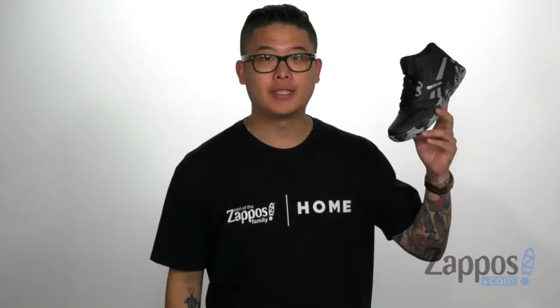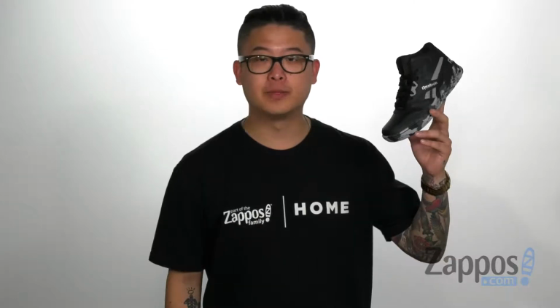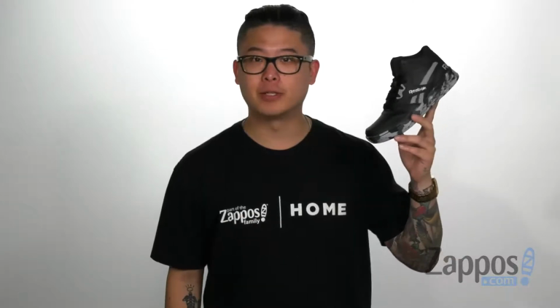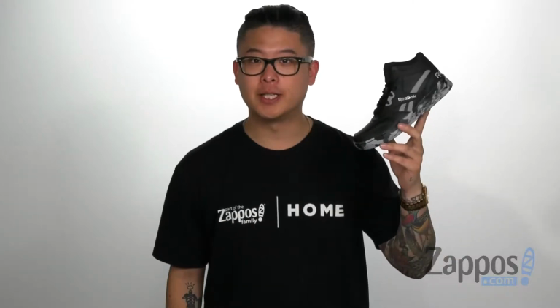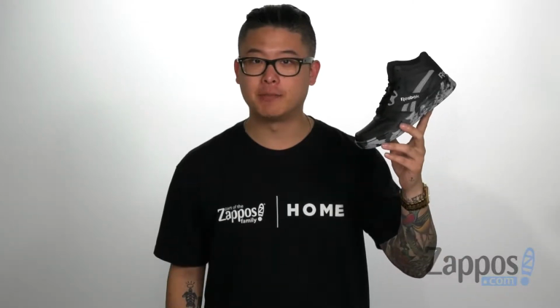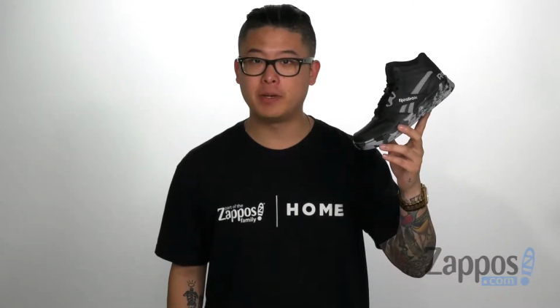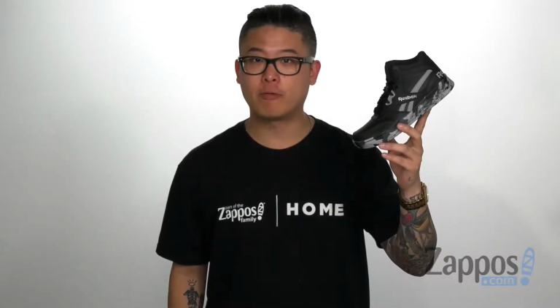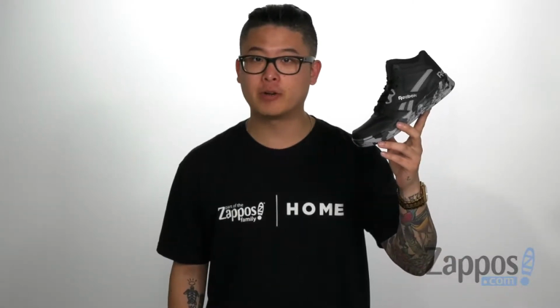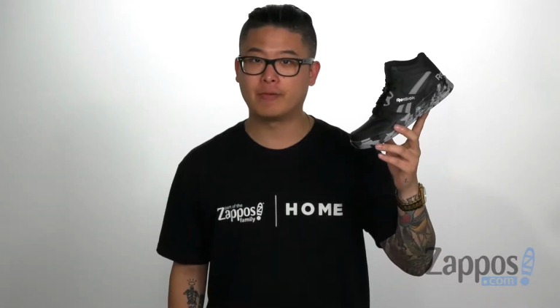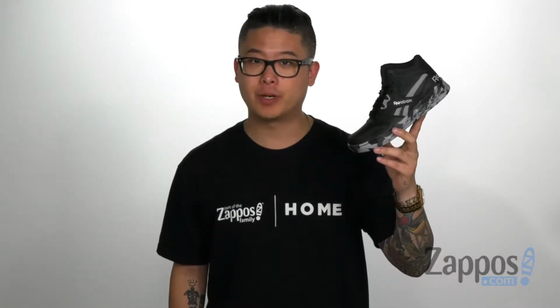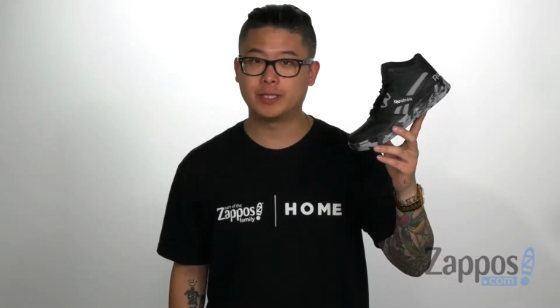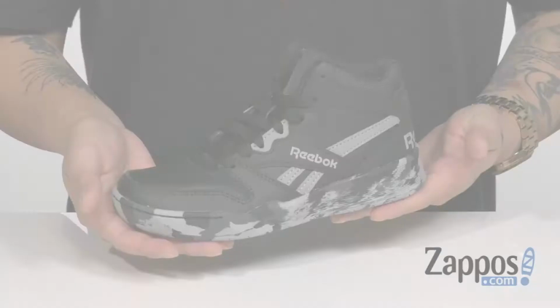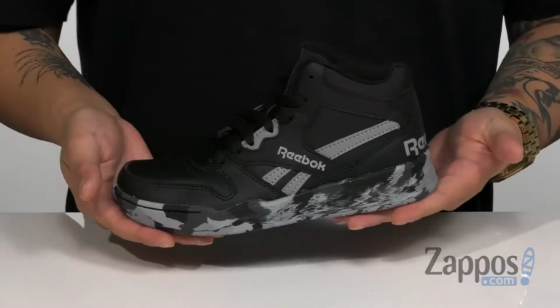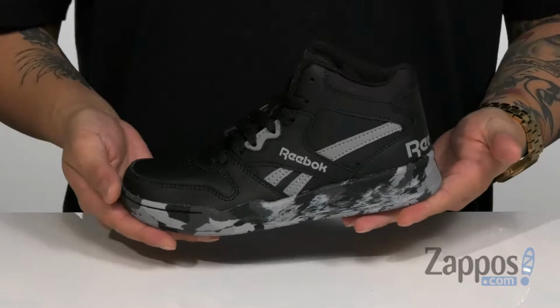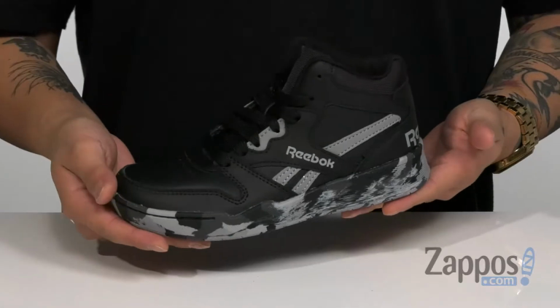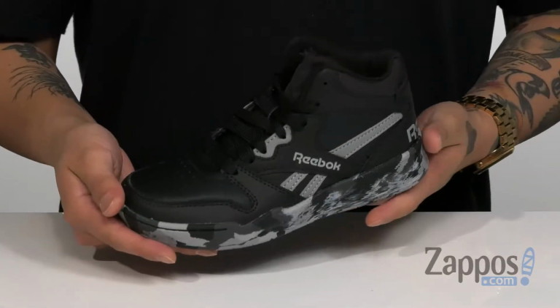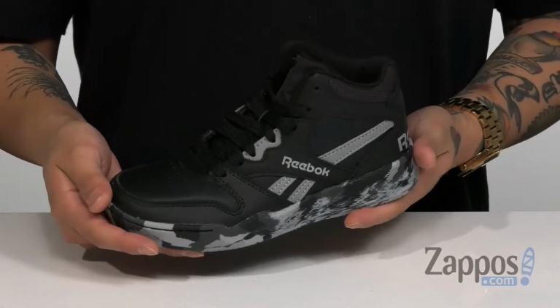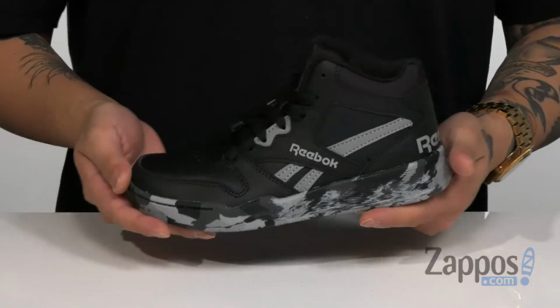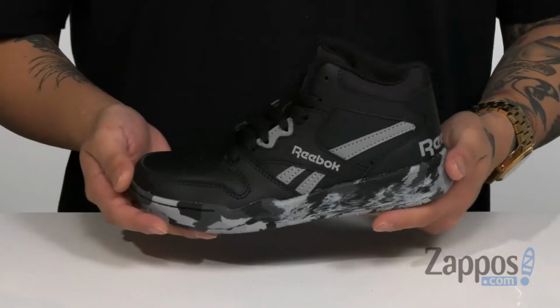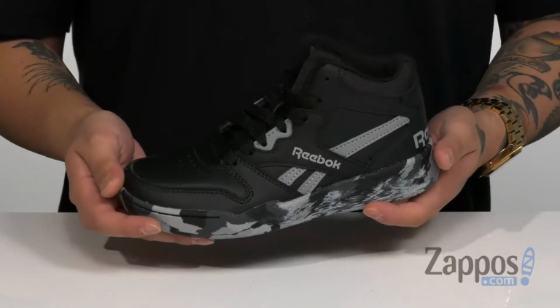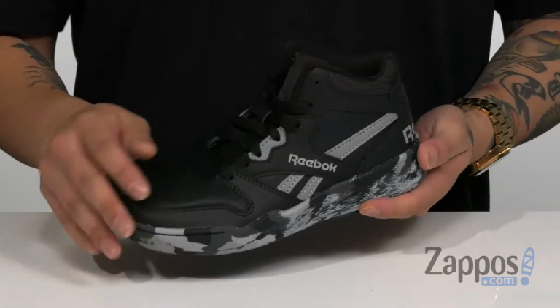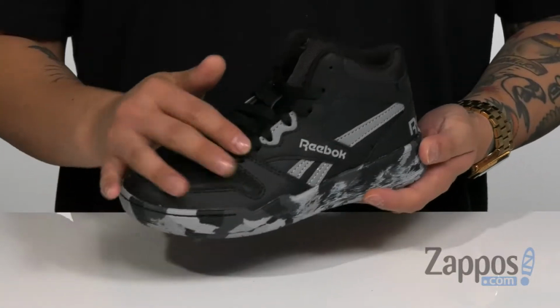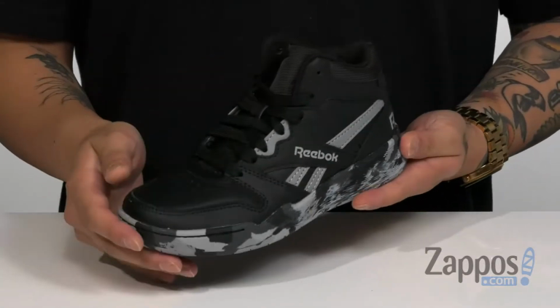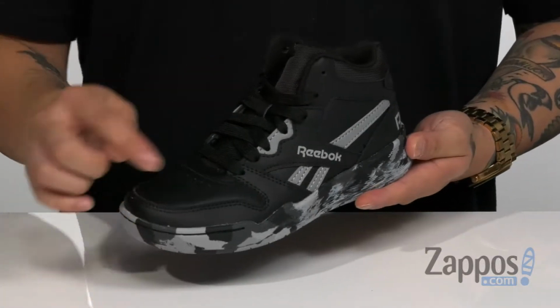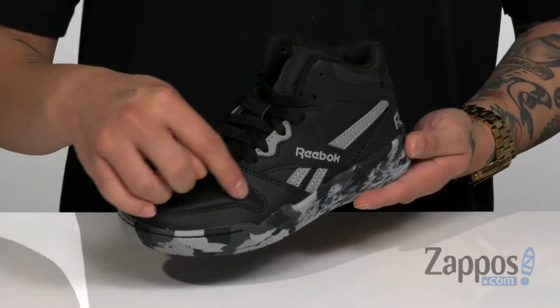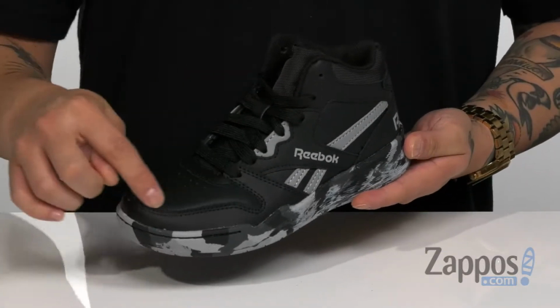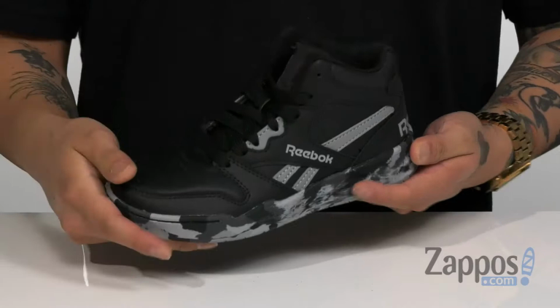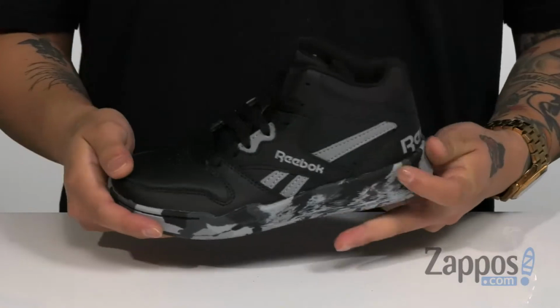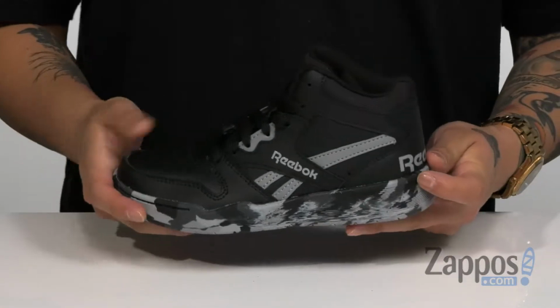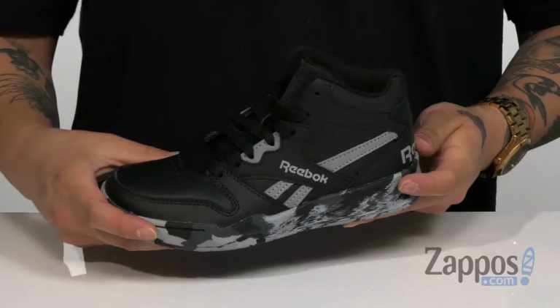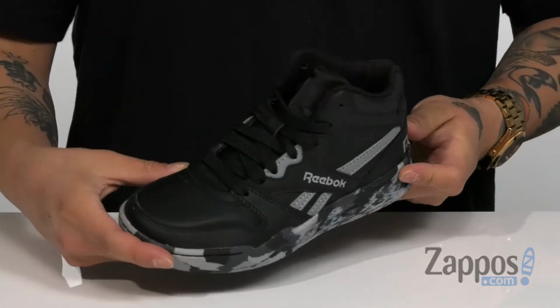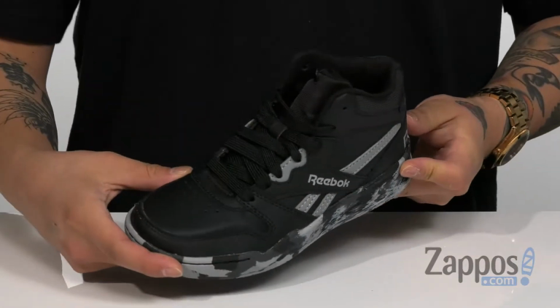Hey it's Andrew from Zappos and this is the BB 4500 High from Reebok Kids. This stylish basketball shoe has a retro inspired silhouette with a durable leather upper with reinforced stitching and high wear areas to provide excellent support,